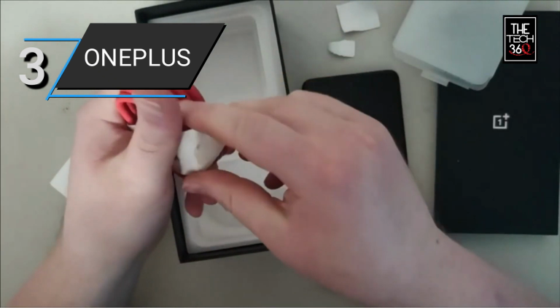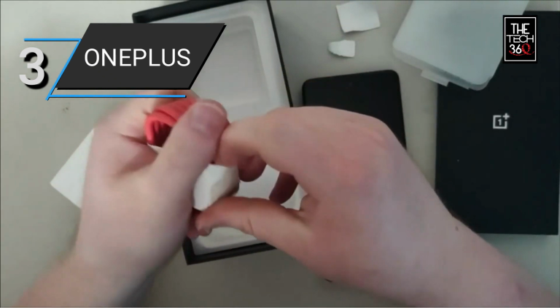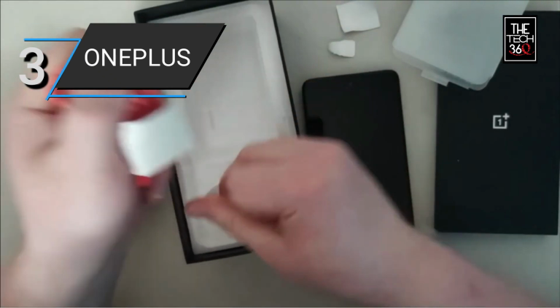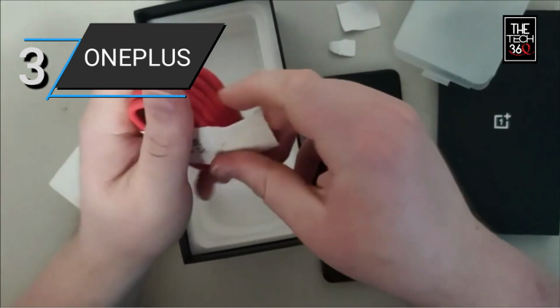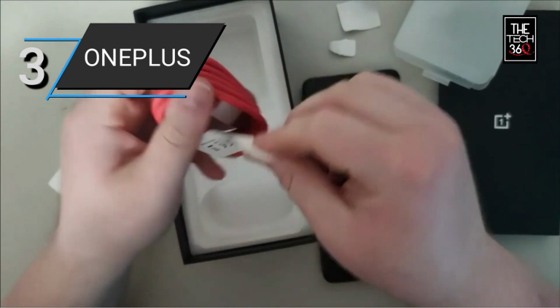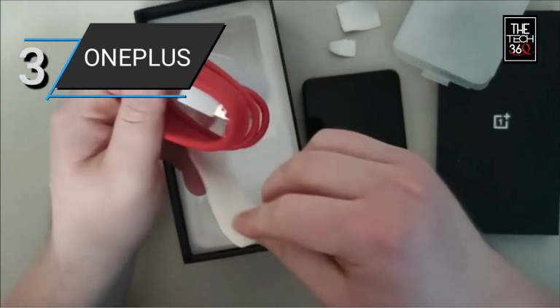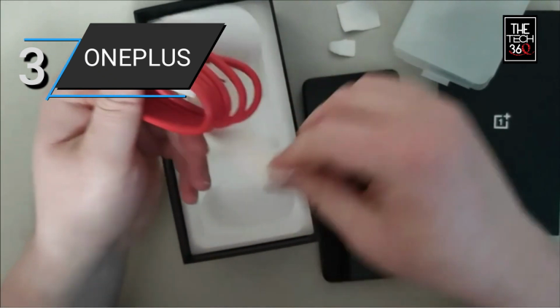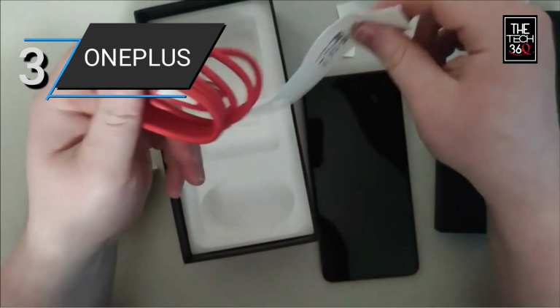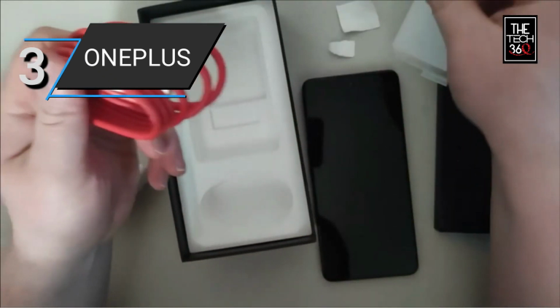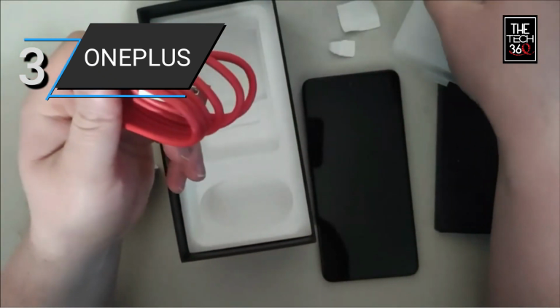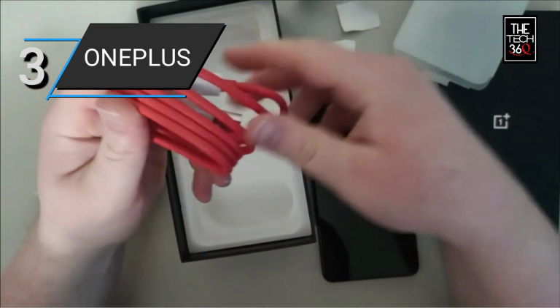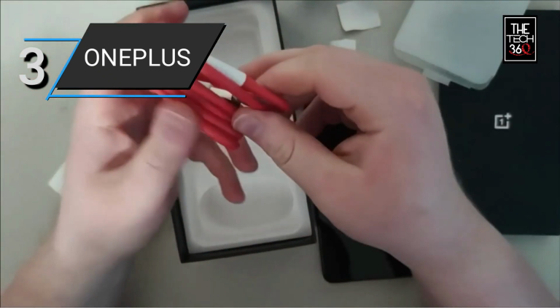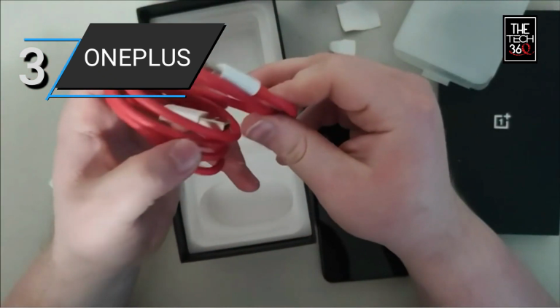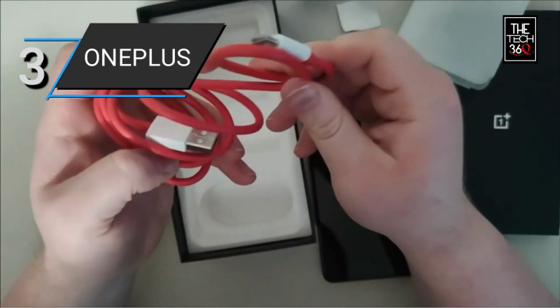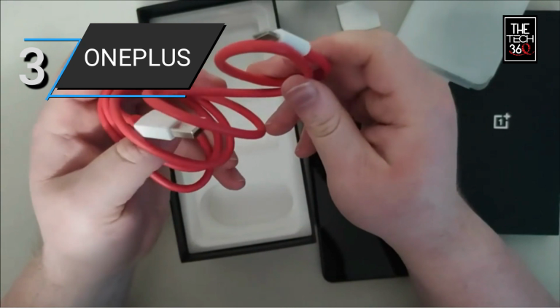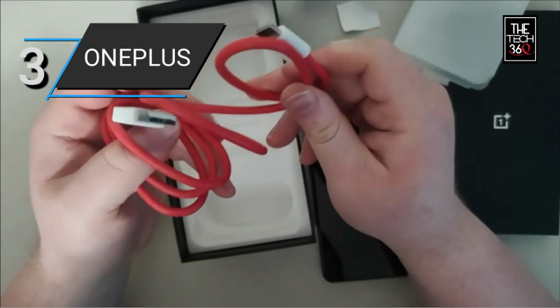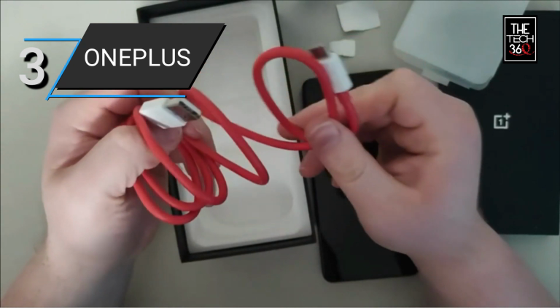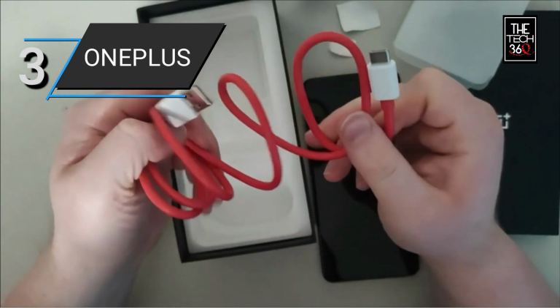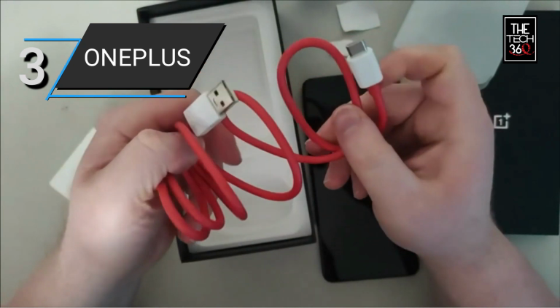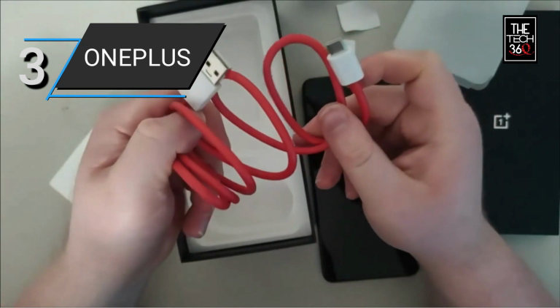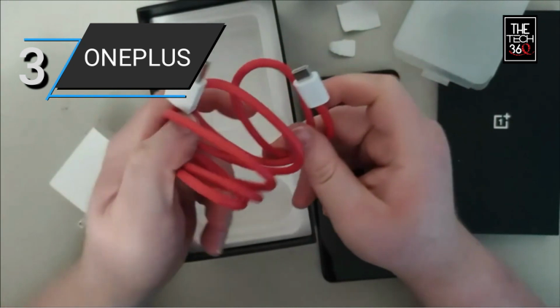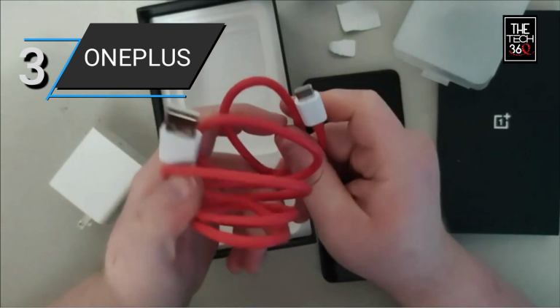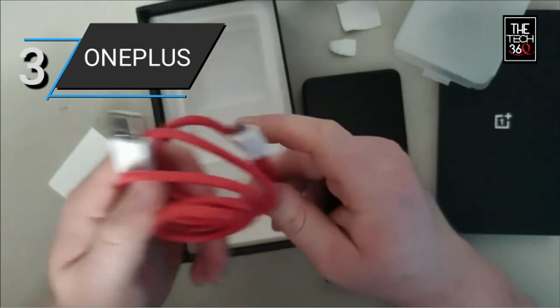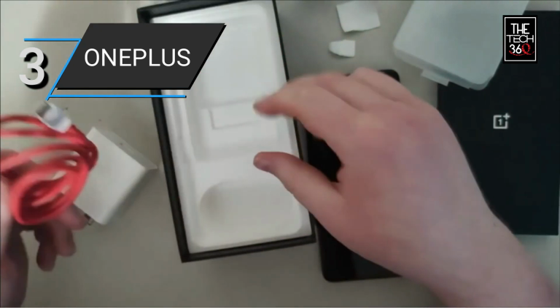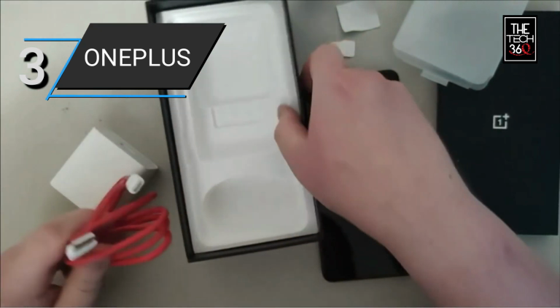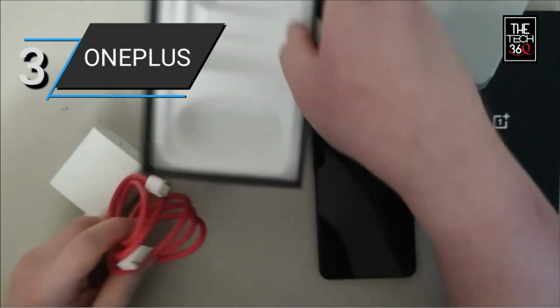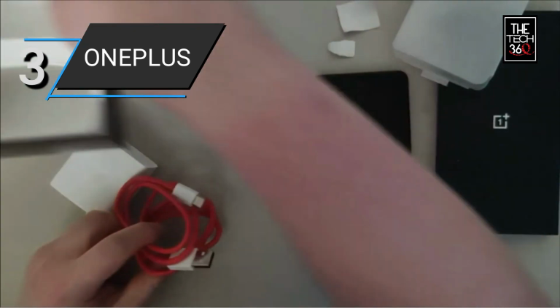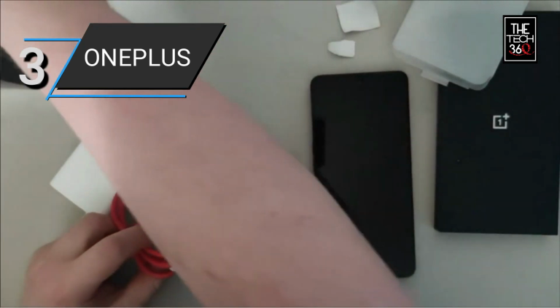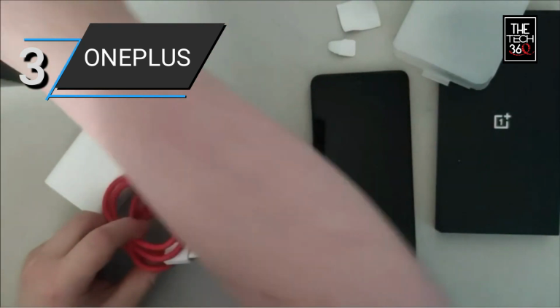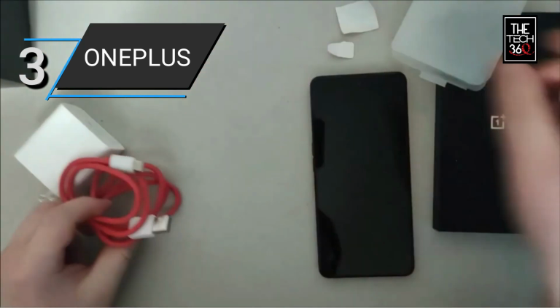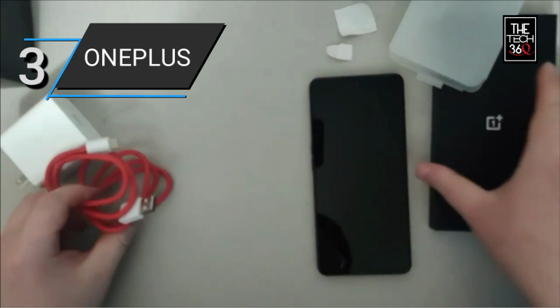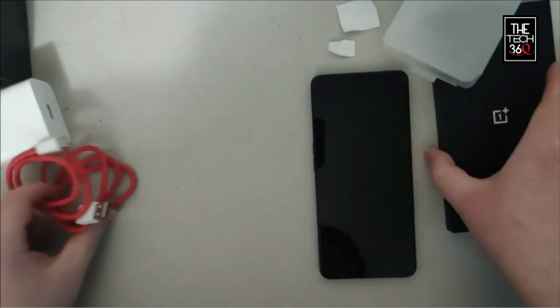With its 5G connectivity, the OnePlus Nord N30 allows you to experience ultra-fast download and streaming speeds, enabling you to enjoy high-quality content on the go.